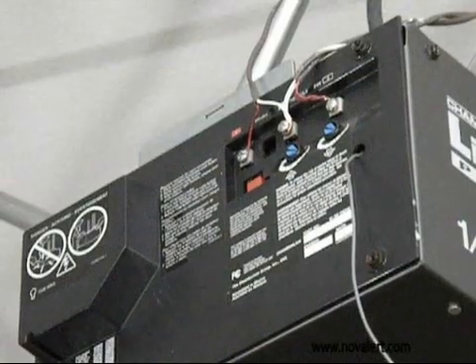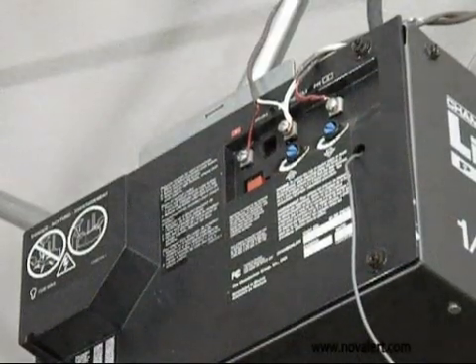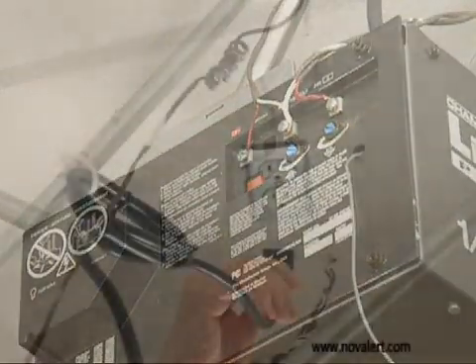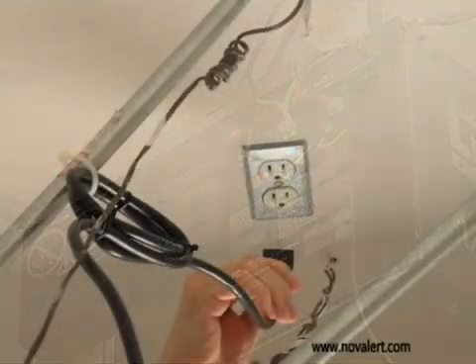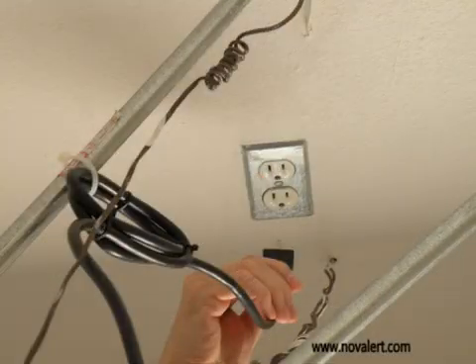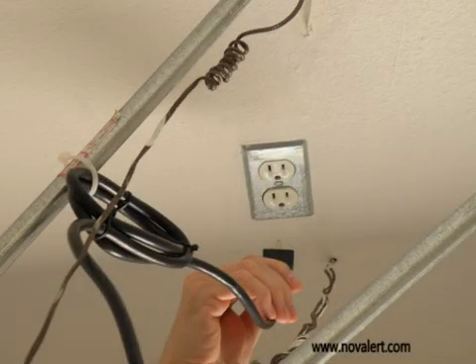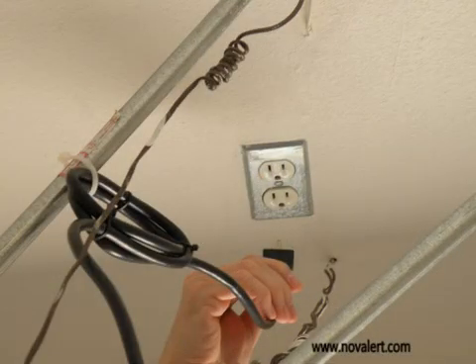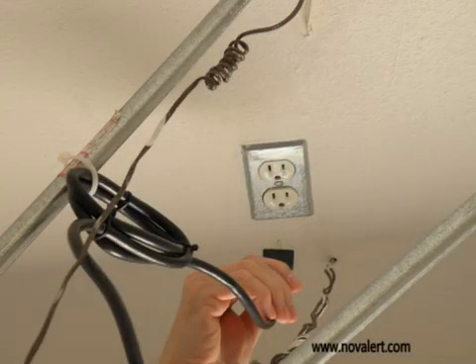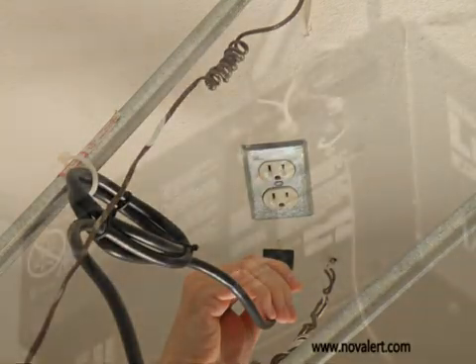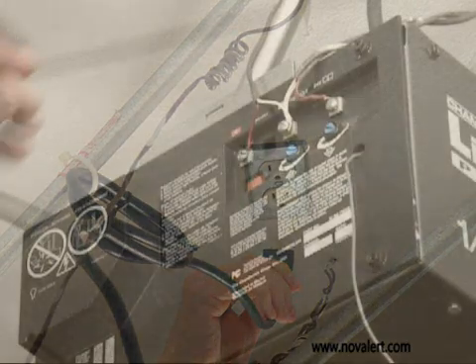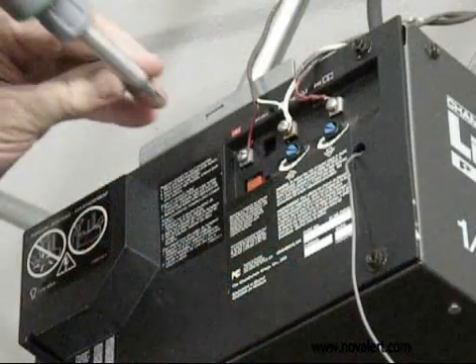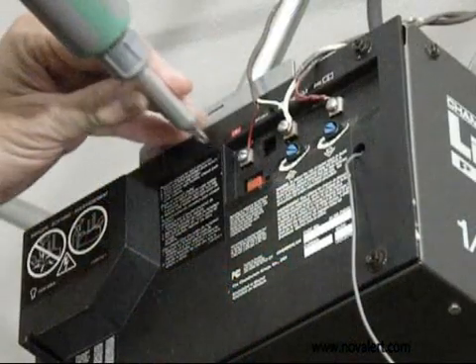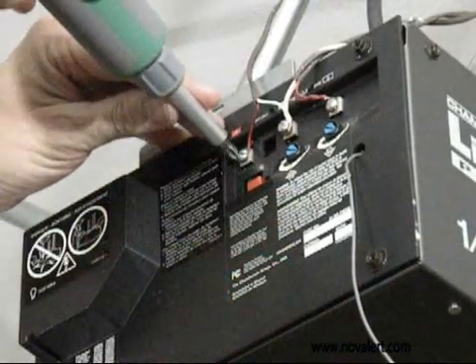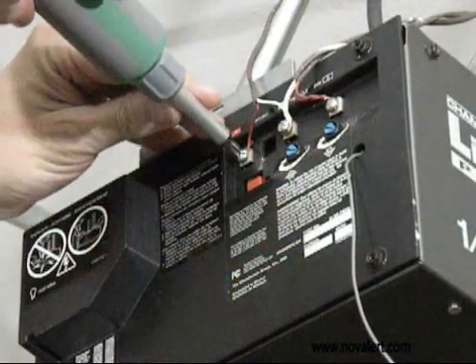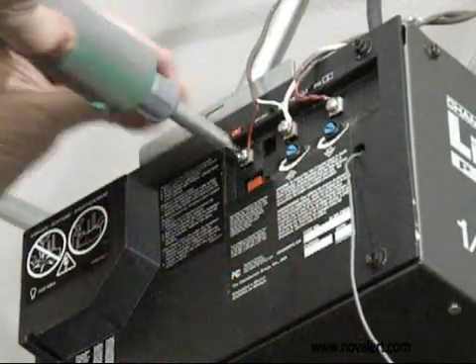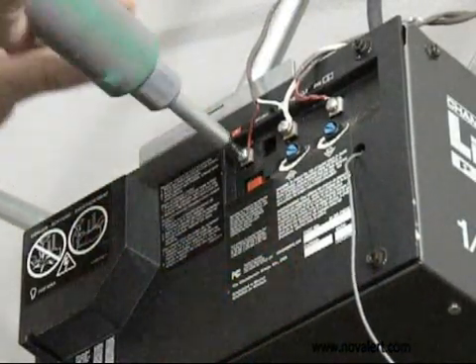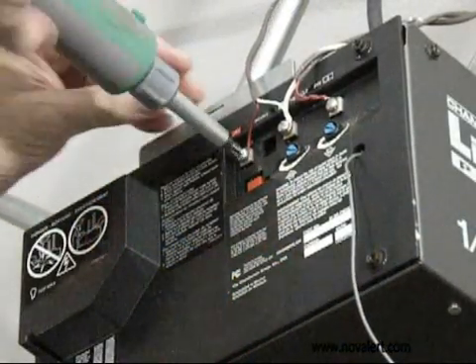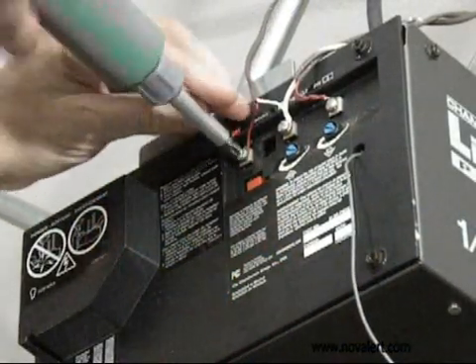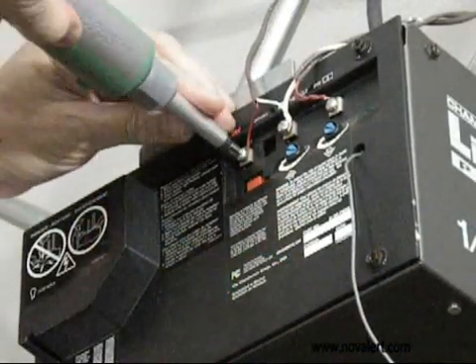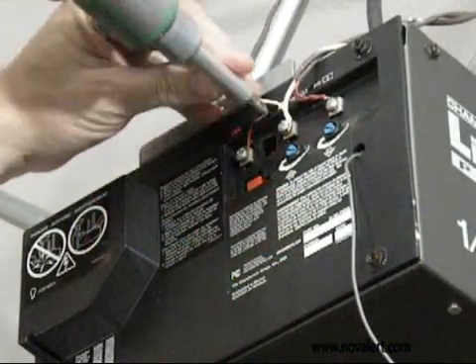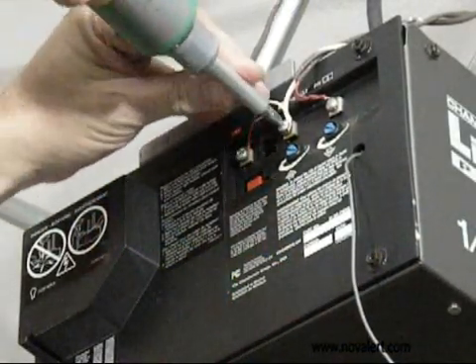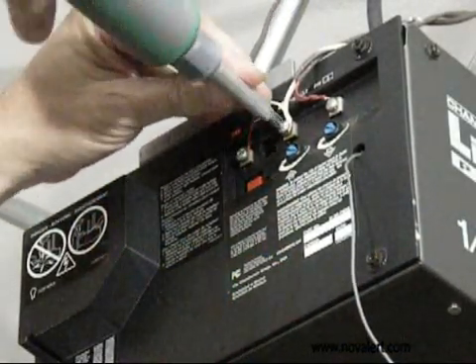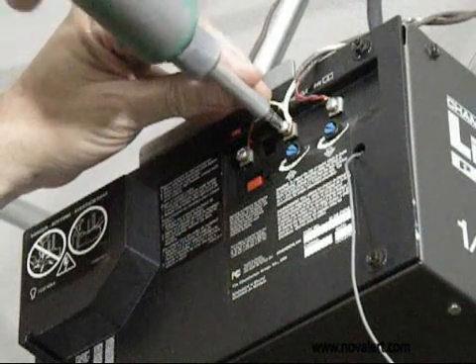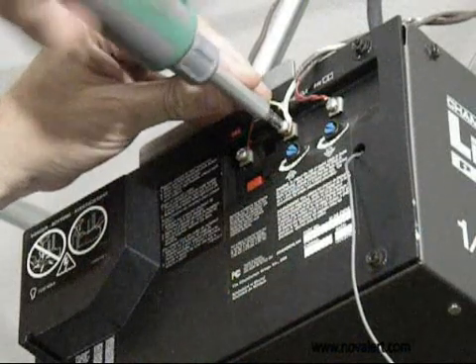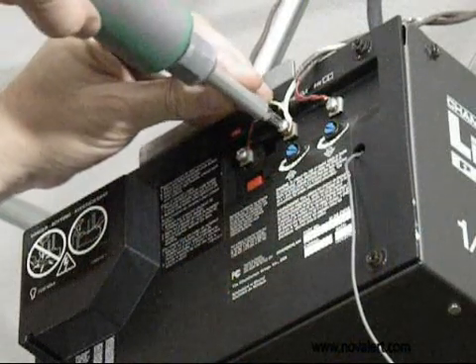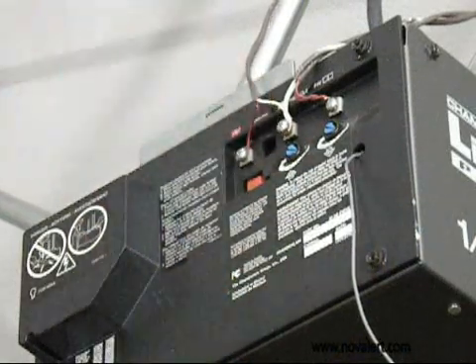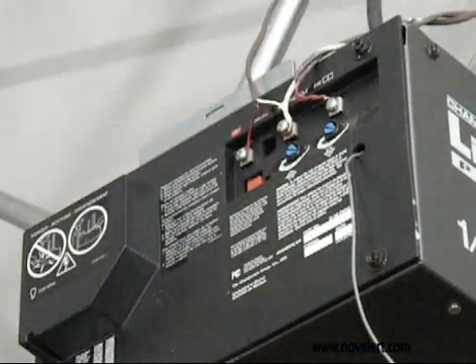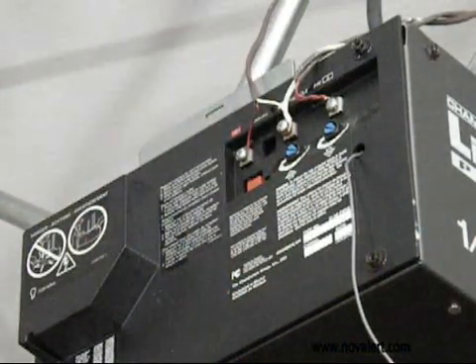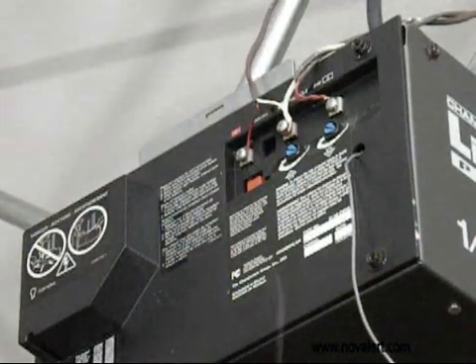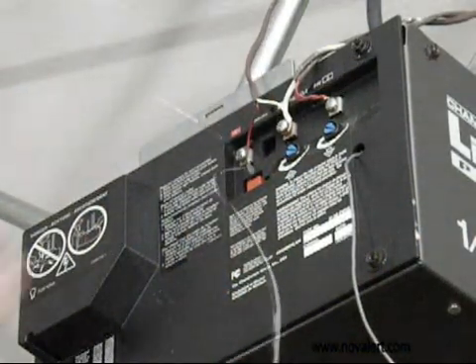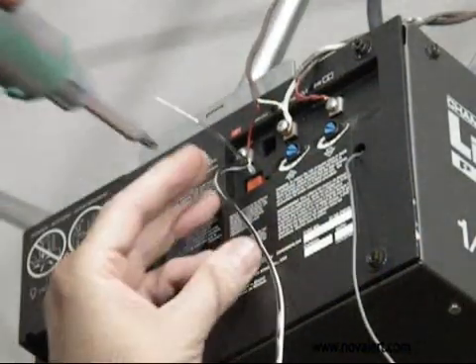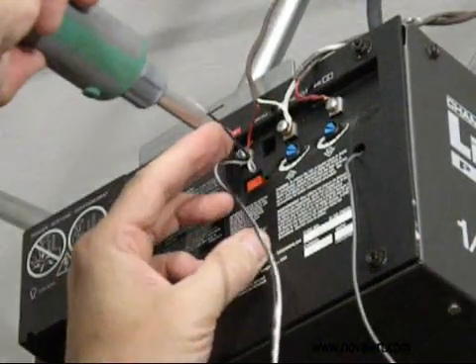Unplug the garage door opener from the power outlet, then connect the two wires from the garage door closer to the wall switch wires.